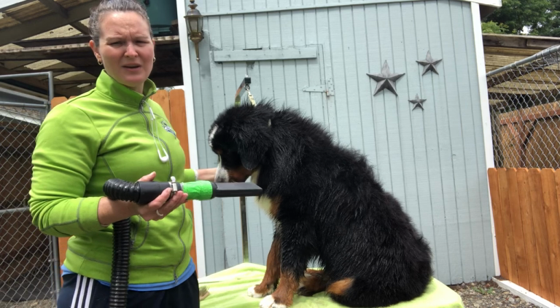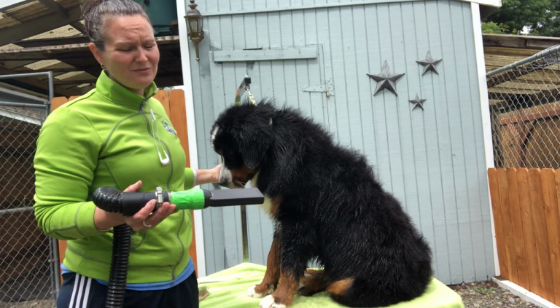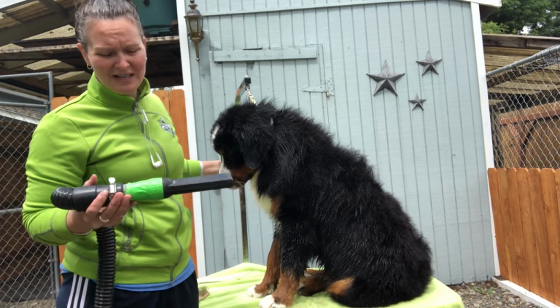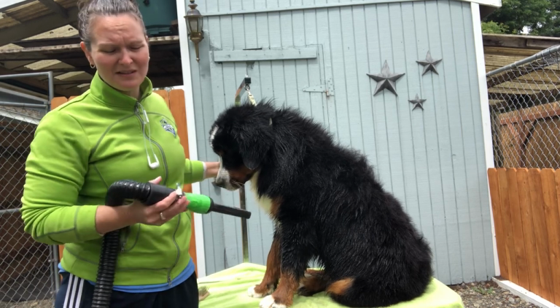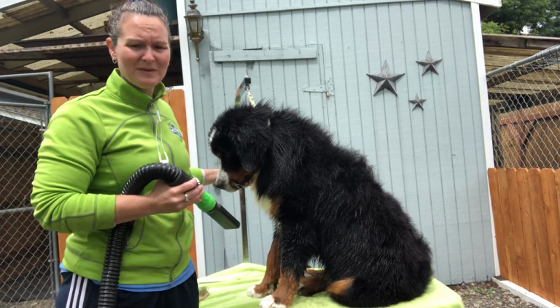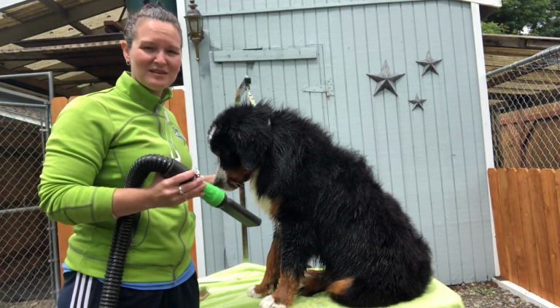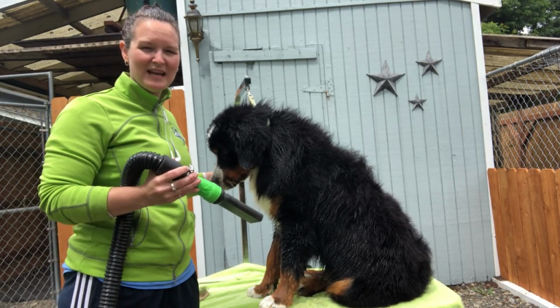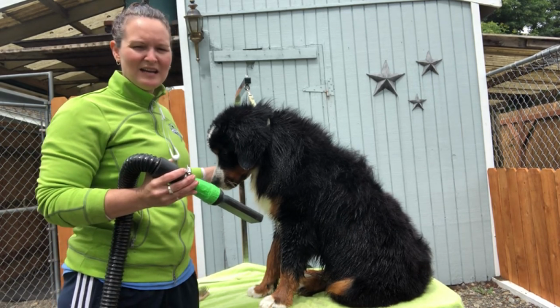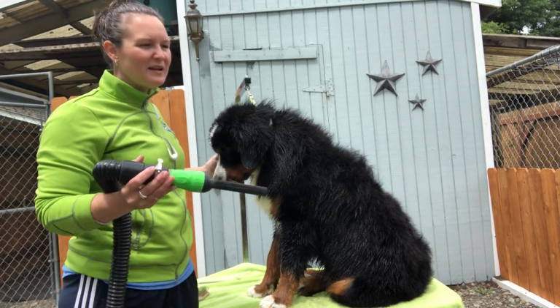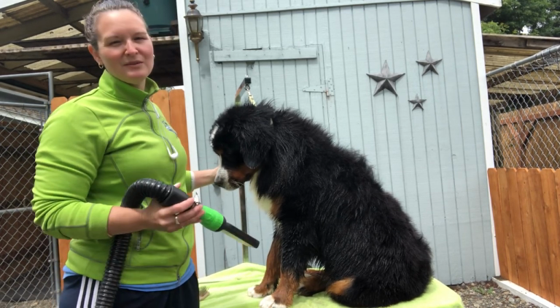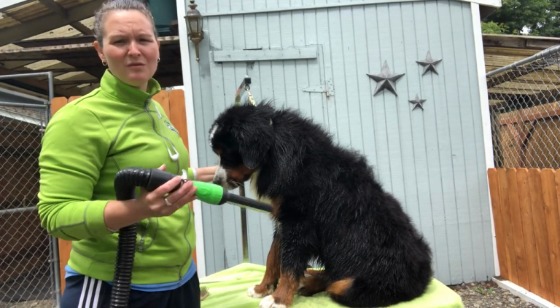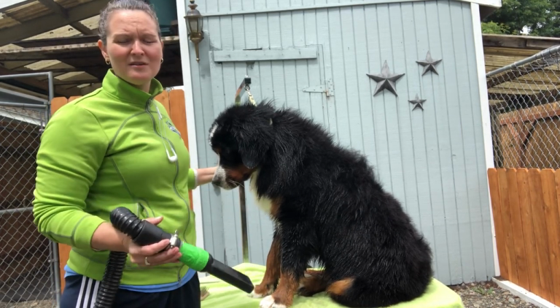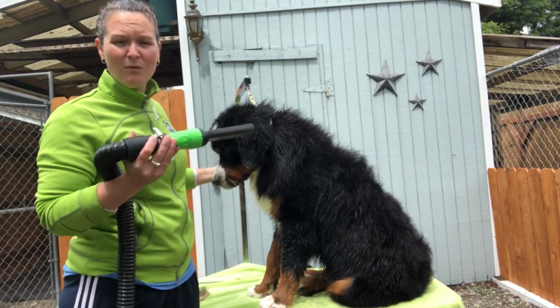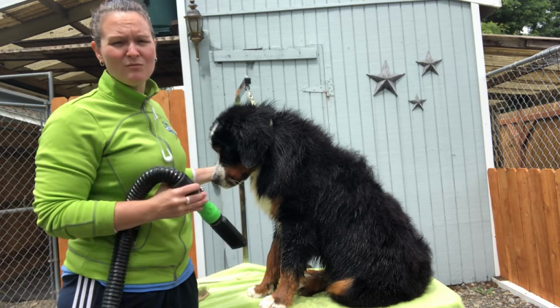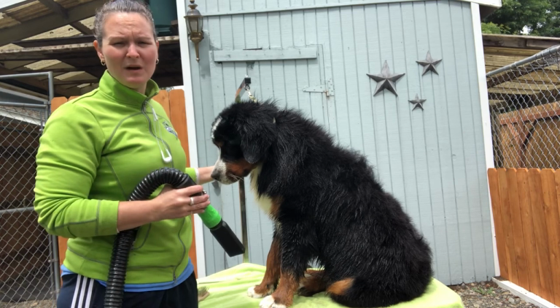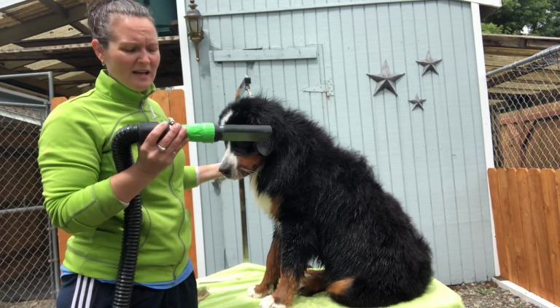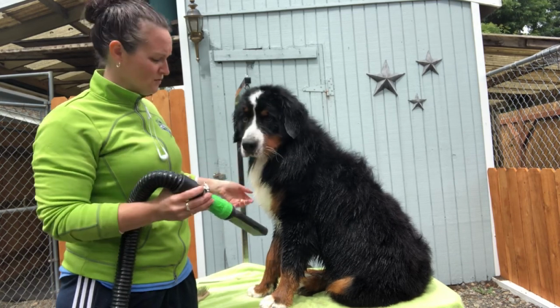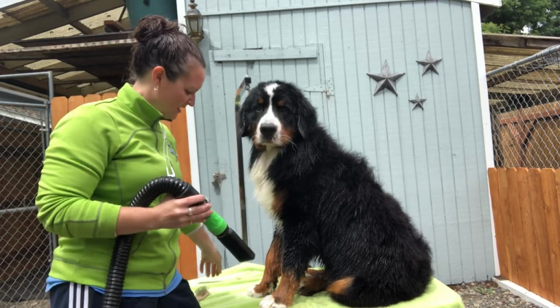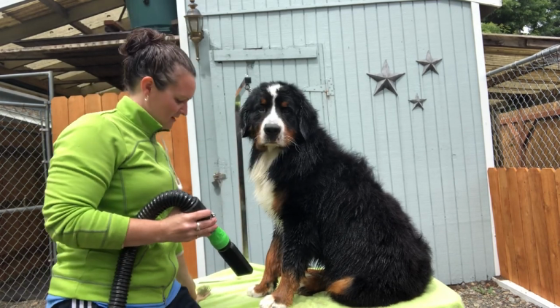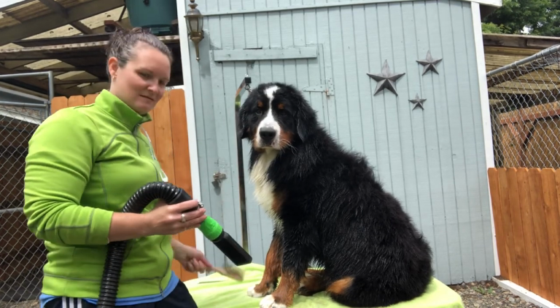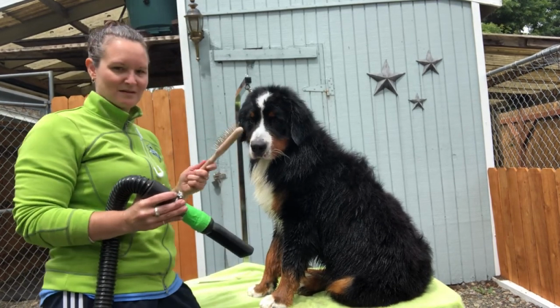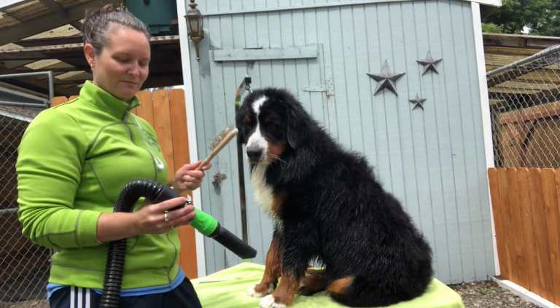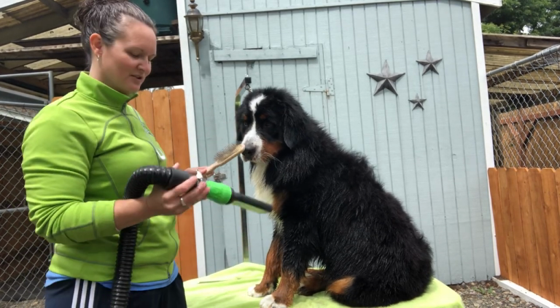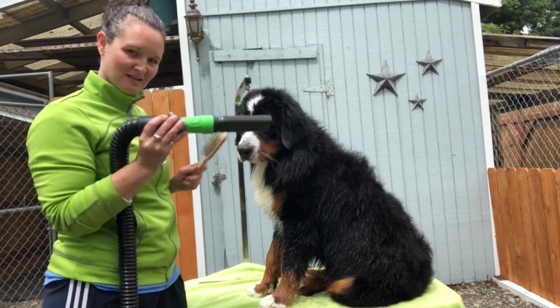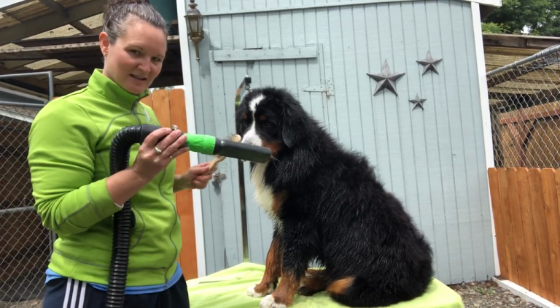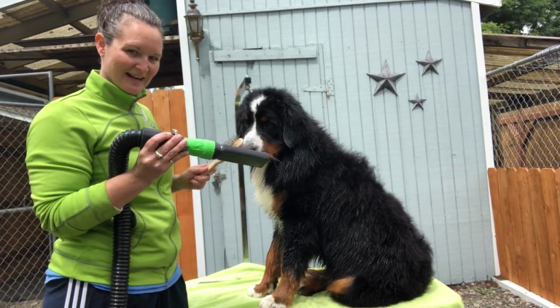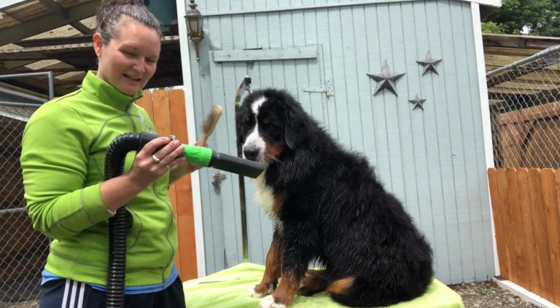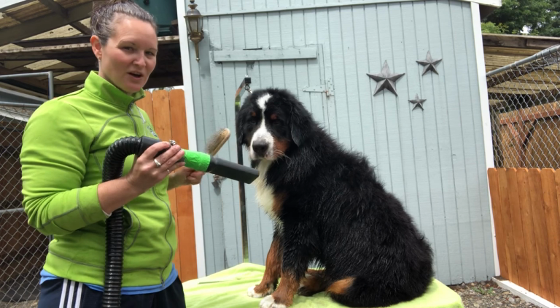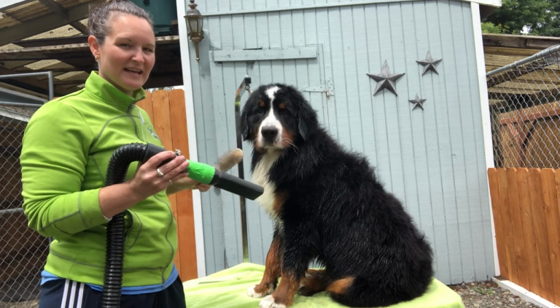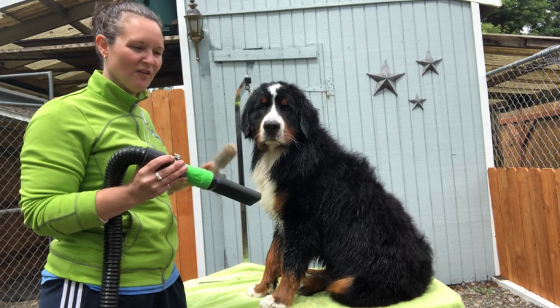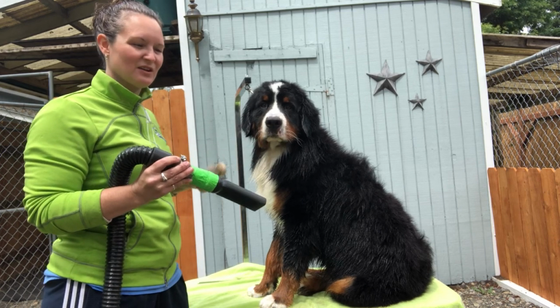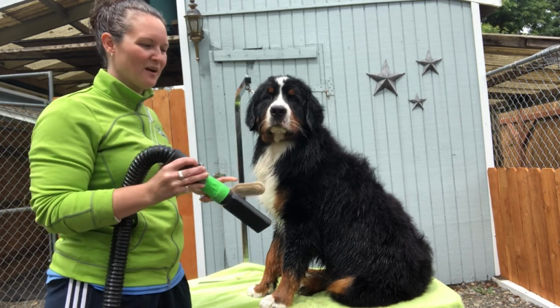This is how I get out dead coat. I don't necessarily brush my dogs every day or every week — I really don't brush them that often. I wash them once a month, use a pin brush and a dryer, and I work hard on getting all the dead coat out as I'm drying.